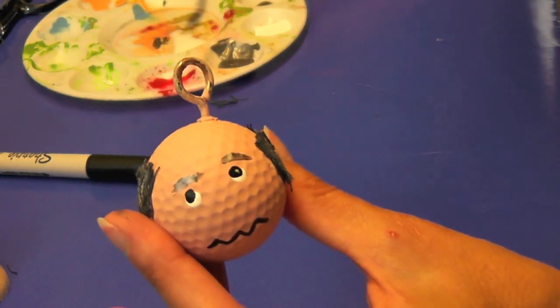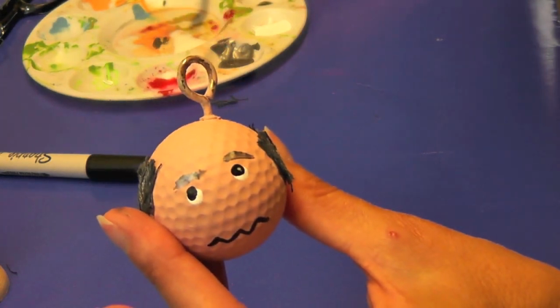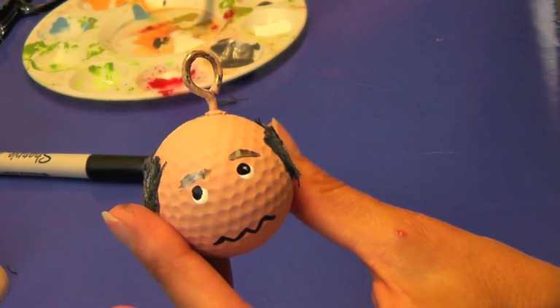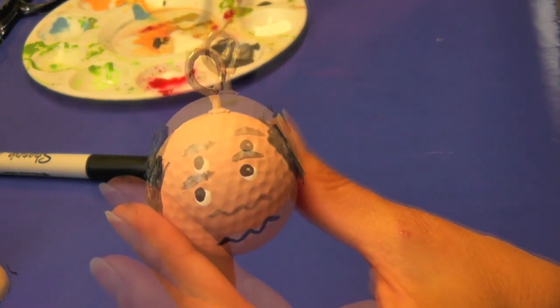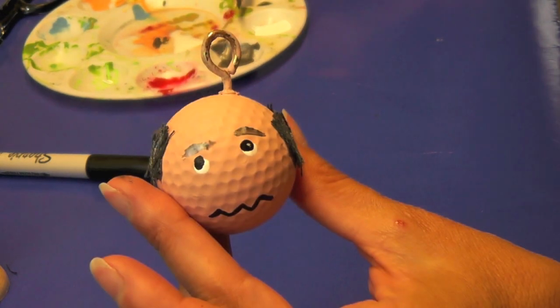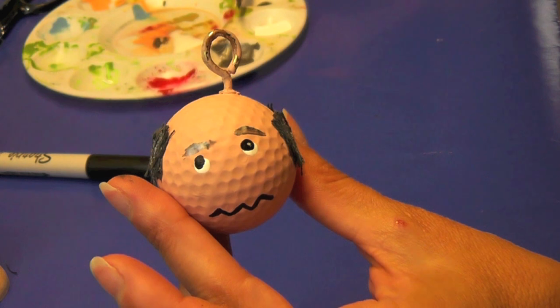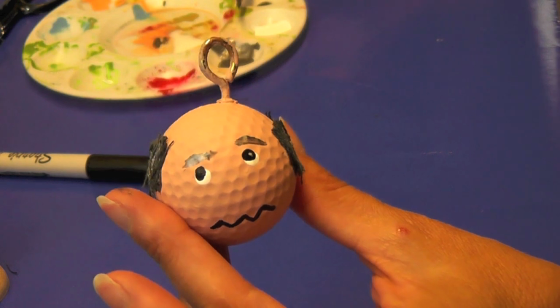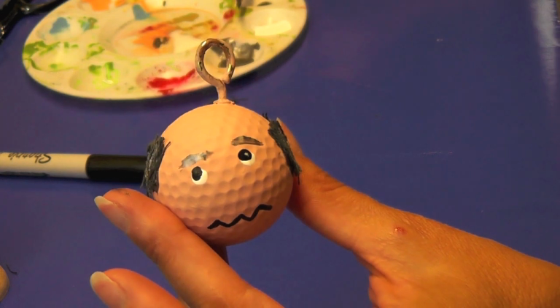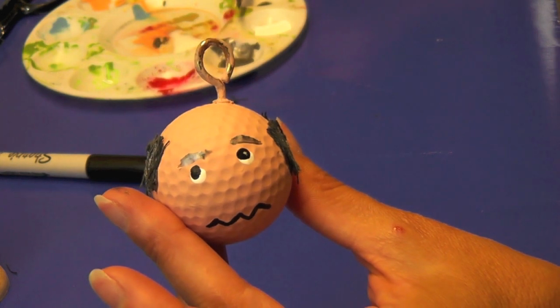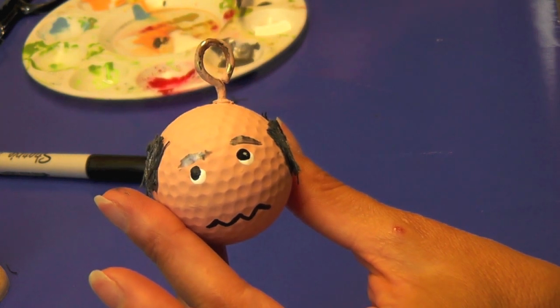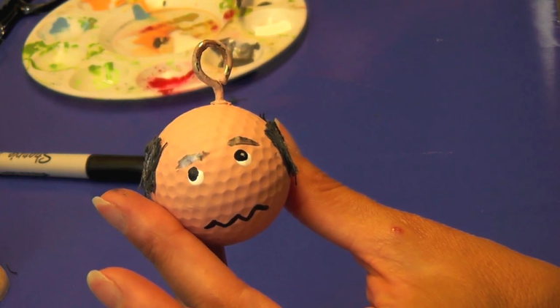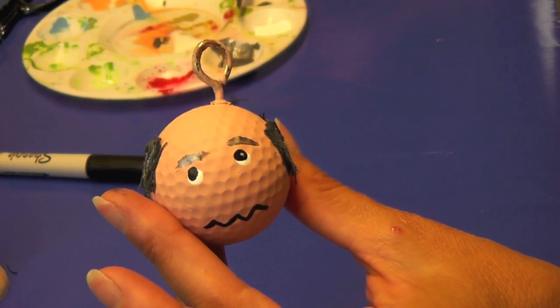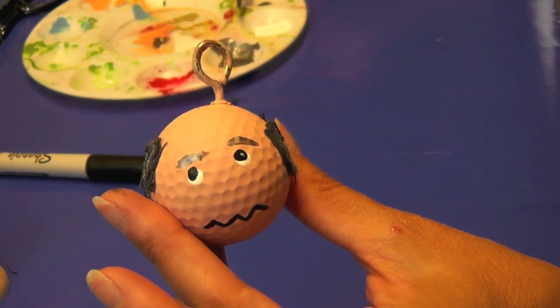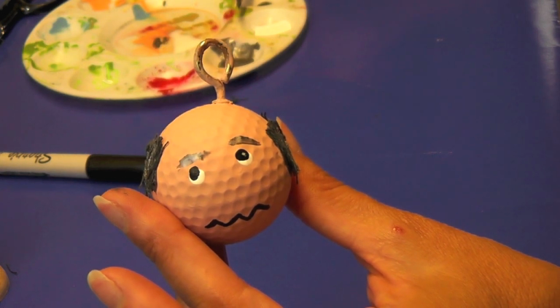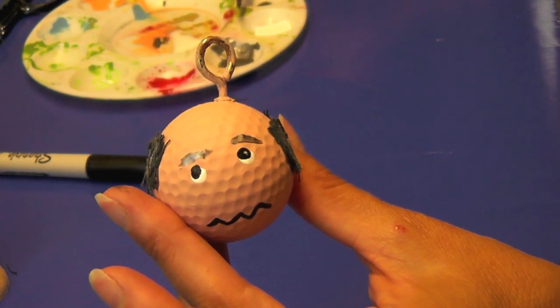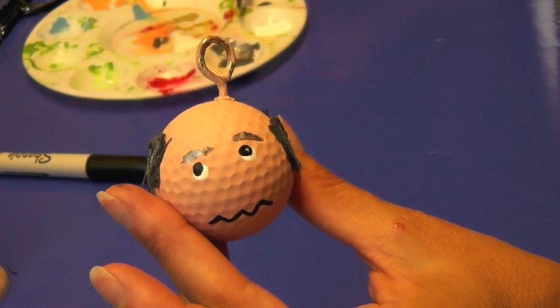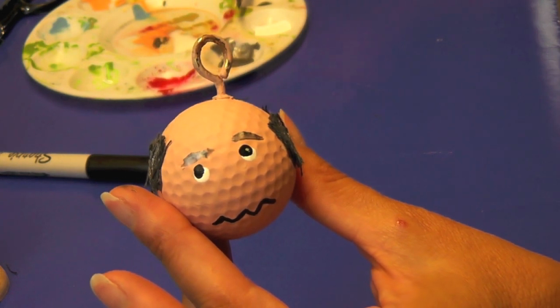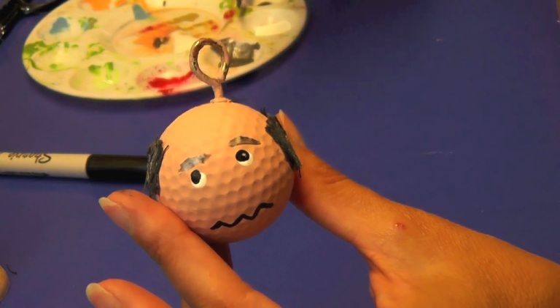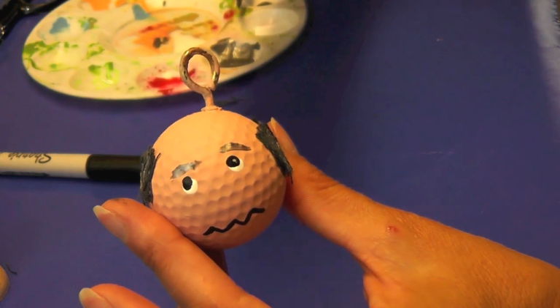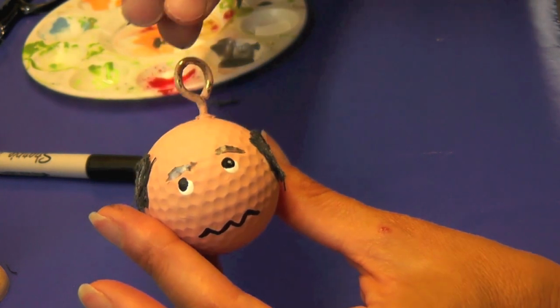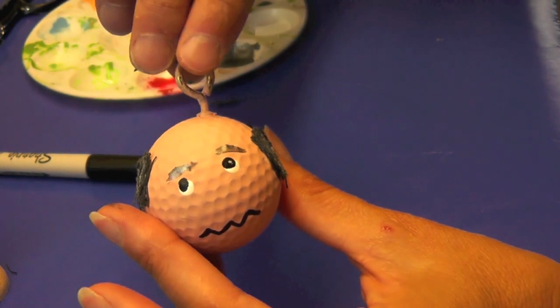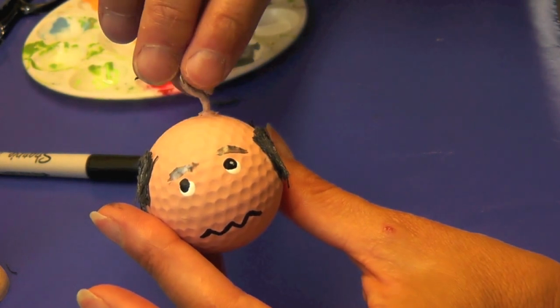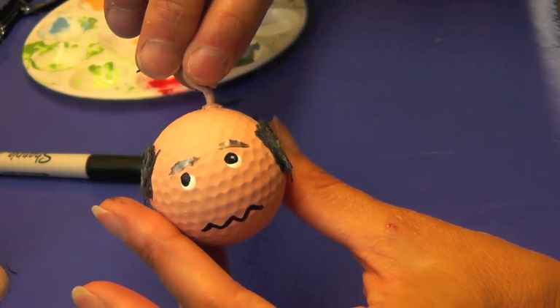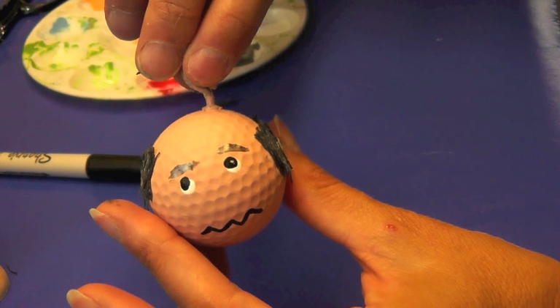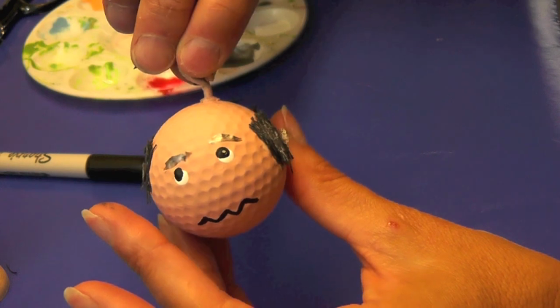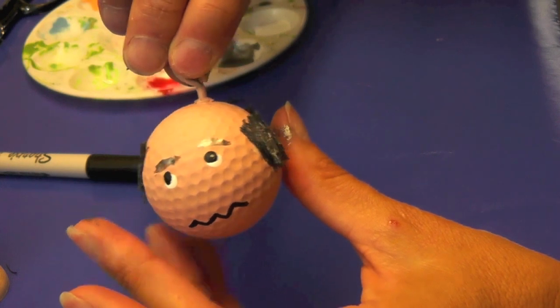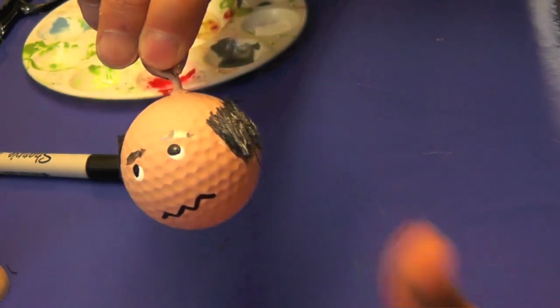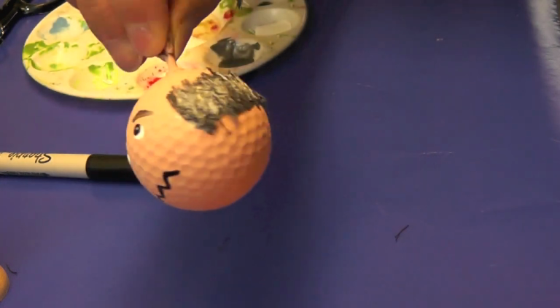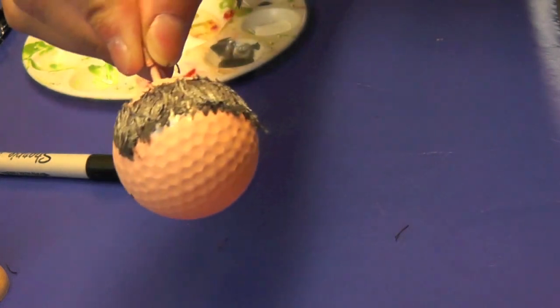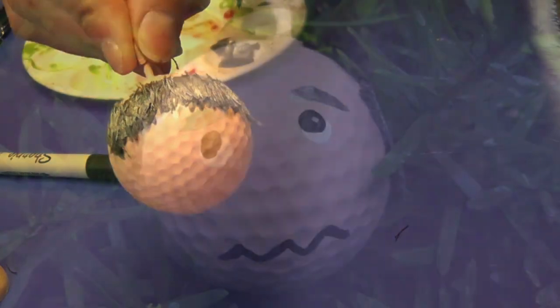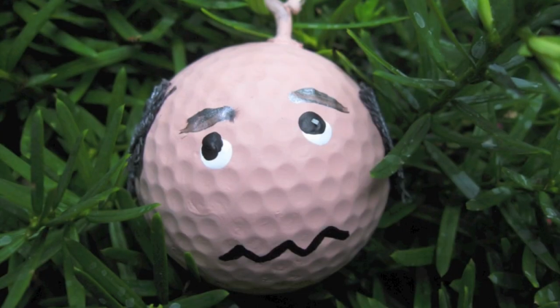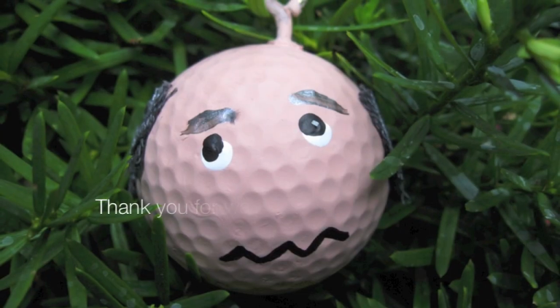And there you go — he'll dry, we'll spray him, and that's it! Have fun with it. Thank you for watching Craft Clutch. I always appreciate comments, ratings, and subscribers. We'll see you next time — thanks again for watching and happy crafting!